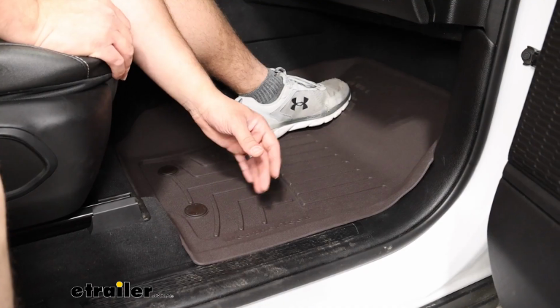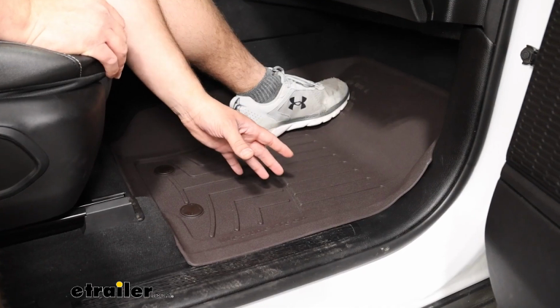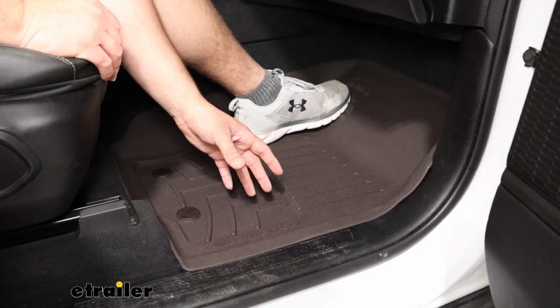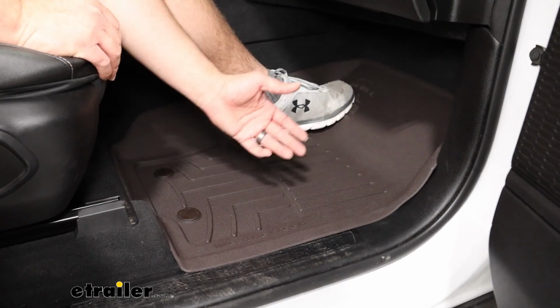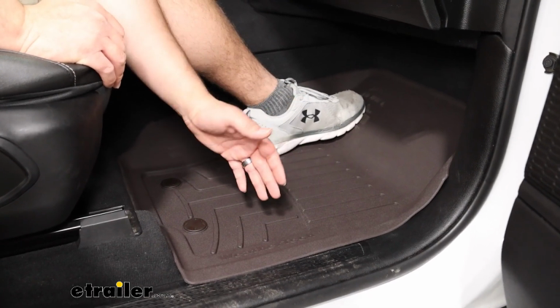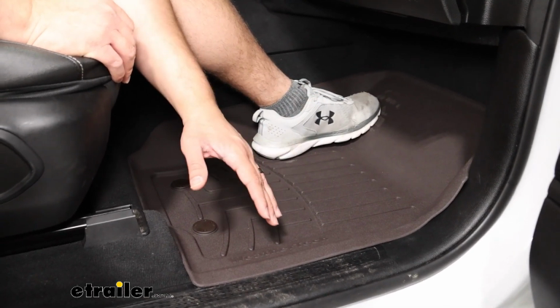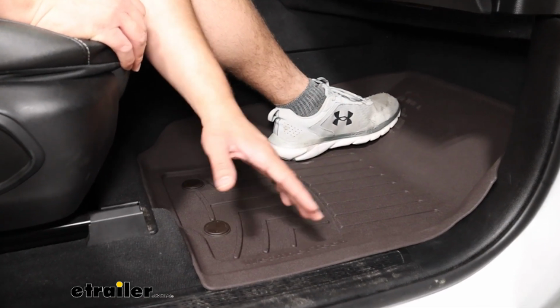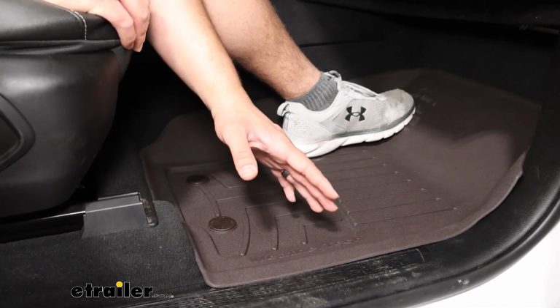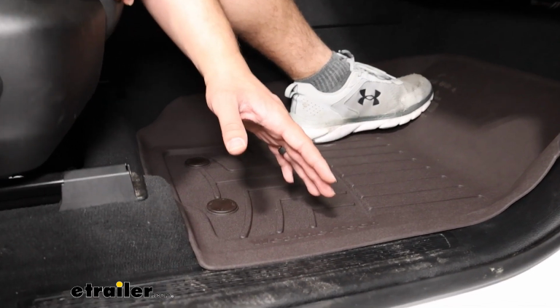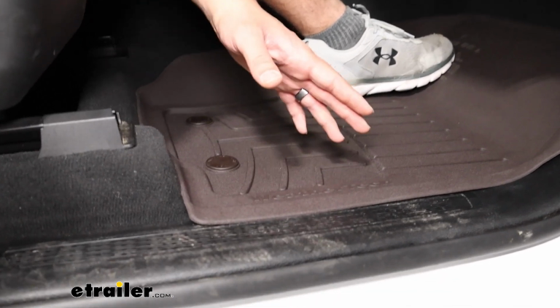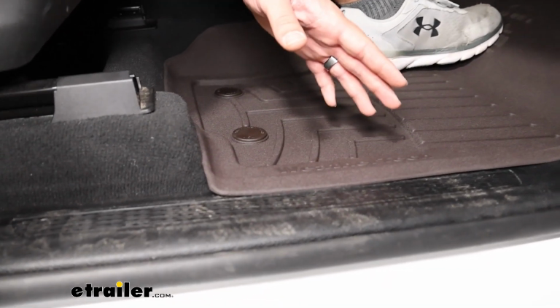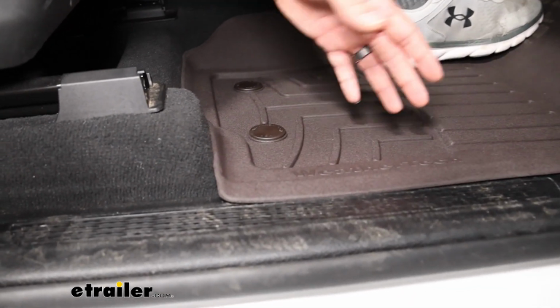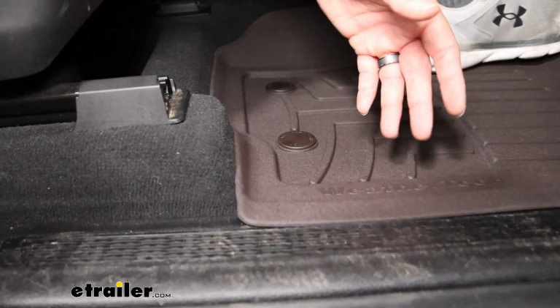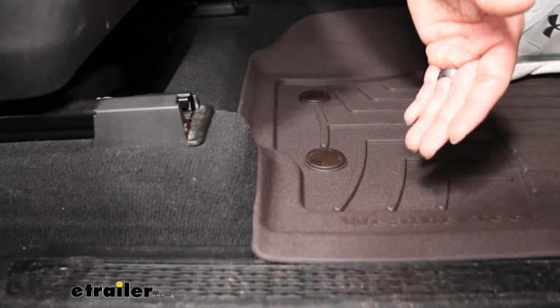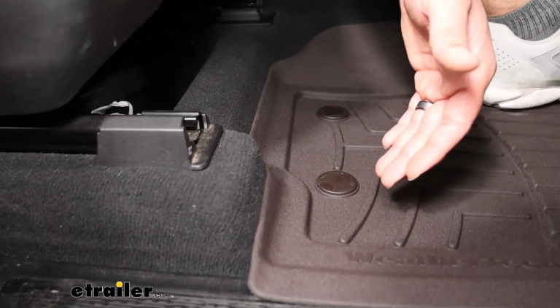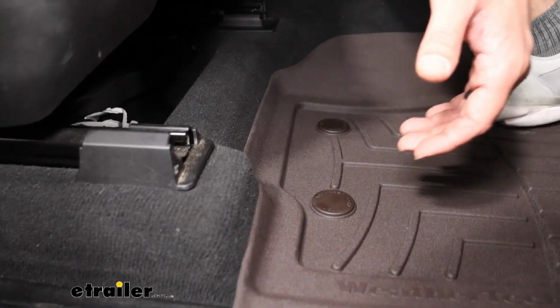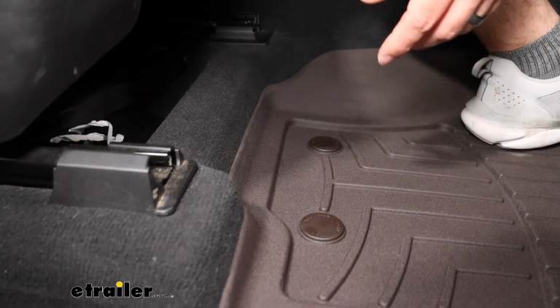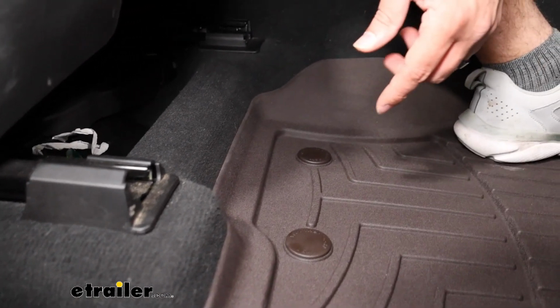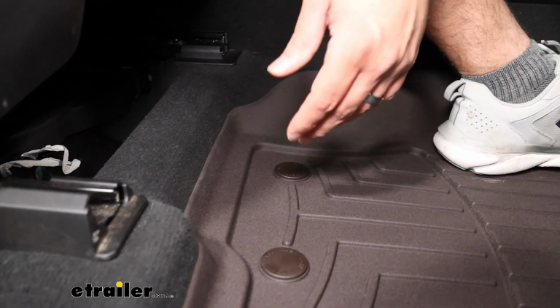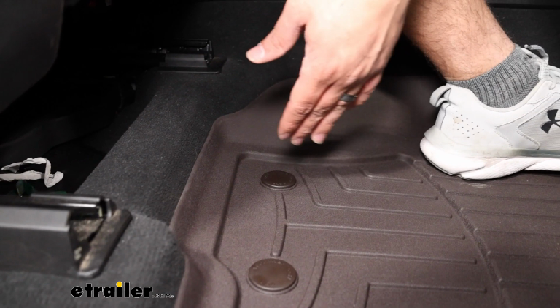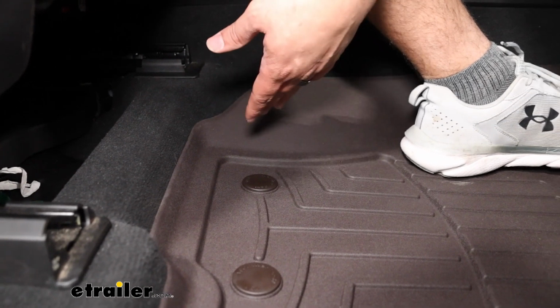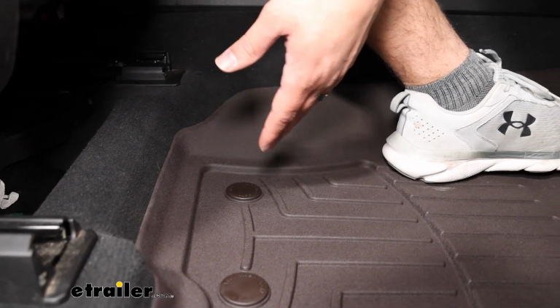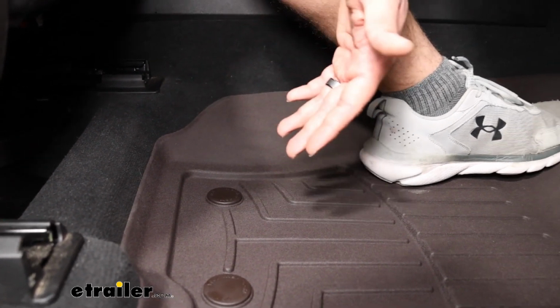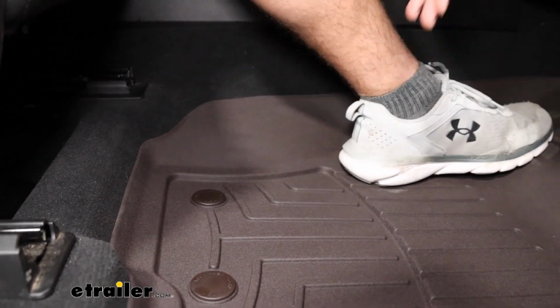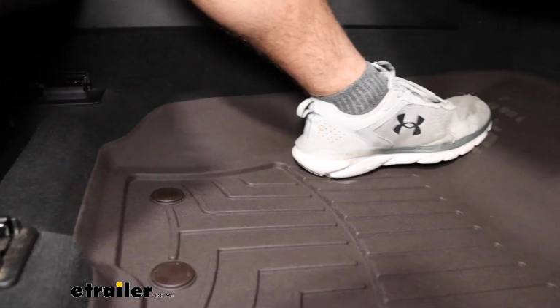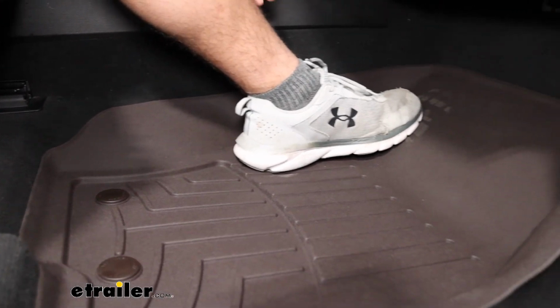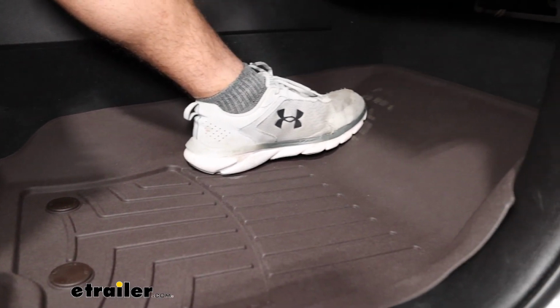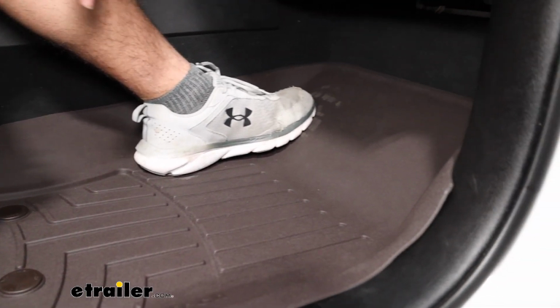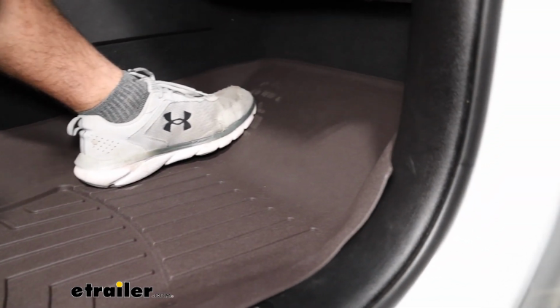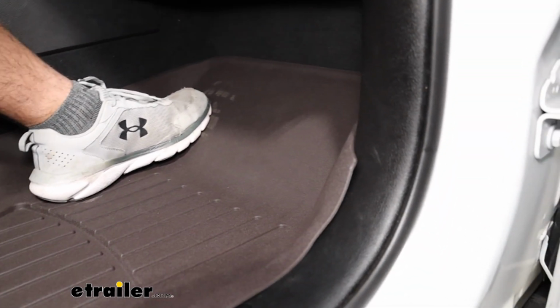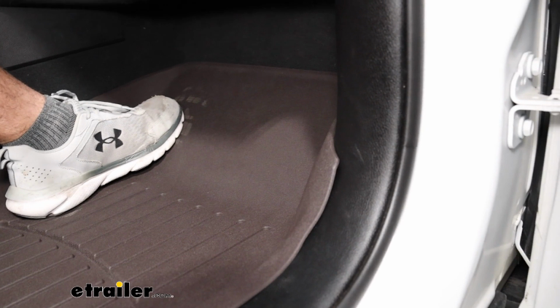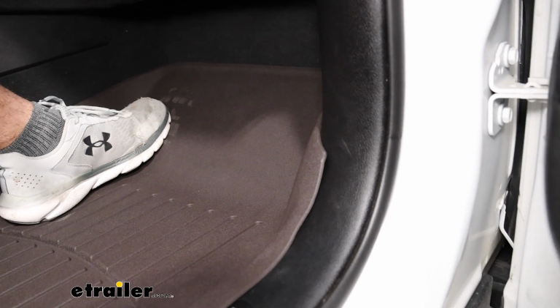With the HP design, it really gives us a nice fit. This is straight out of the box, and with a lot of floor mats I get, I usually have some spots where I still have some gaps, but I'm really not seeing any with the fit we have today. So I'm definitely liking that.